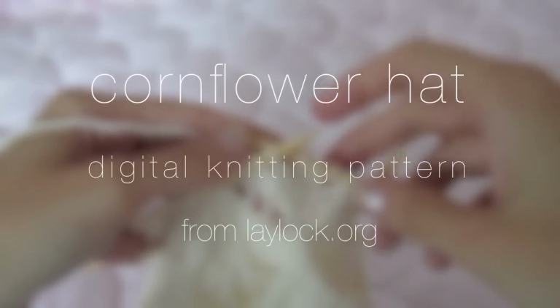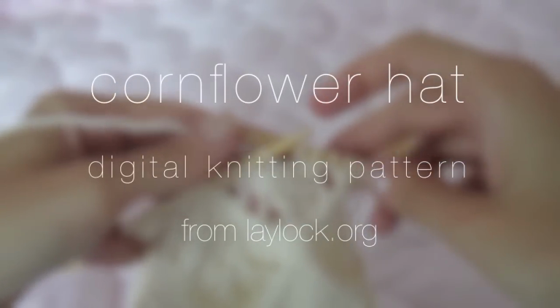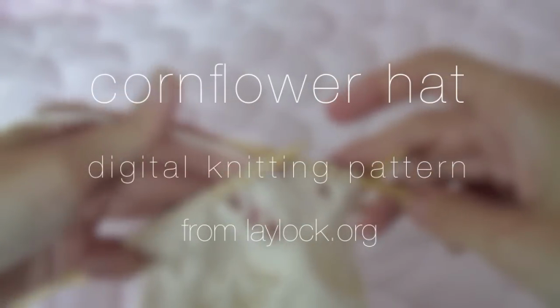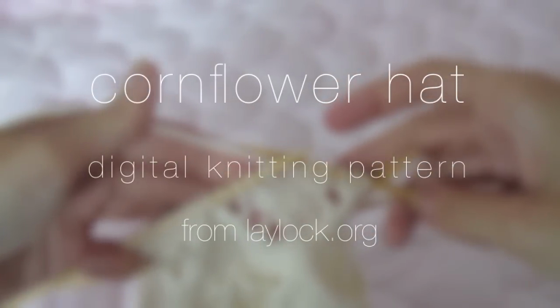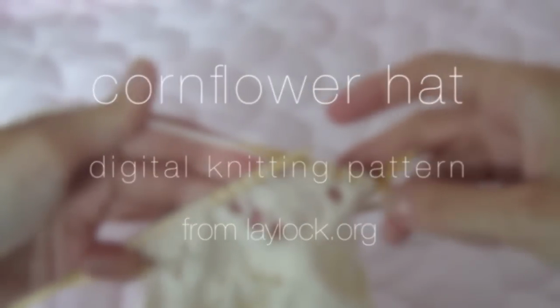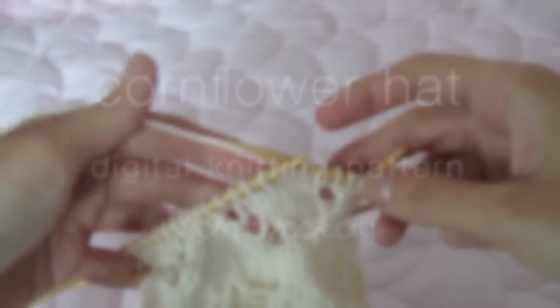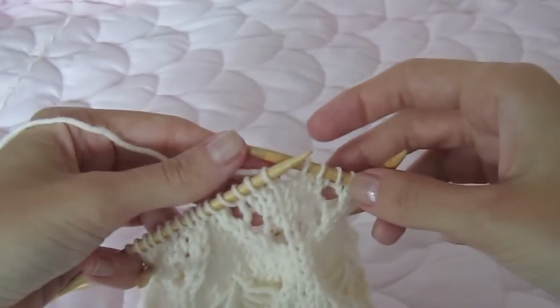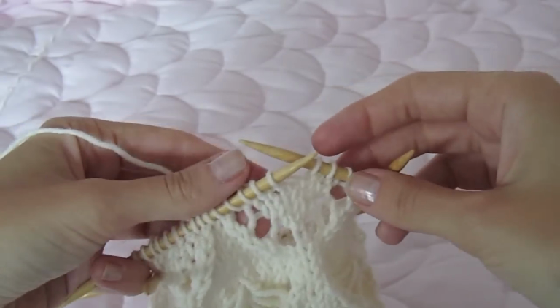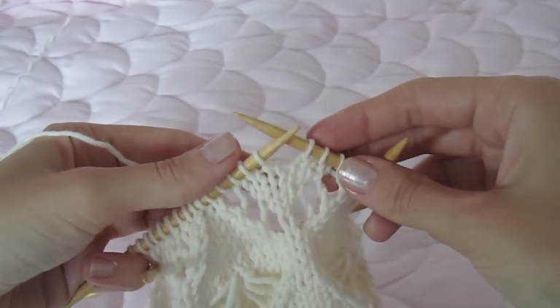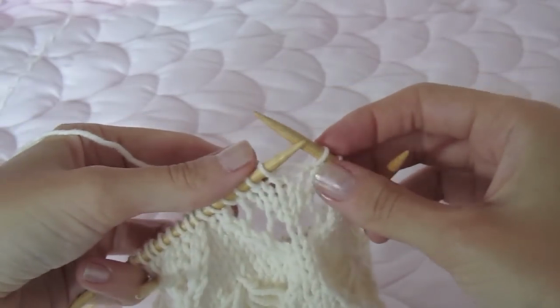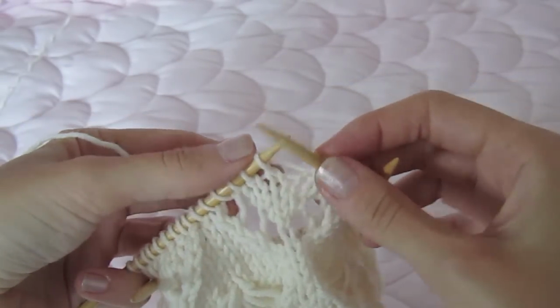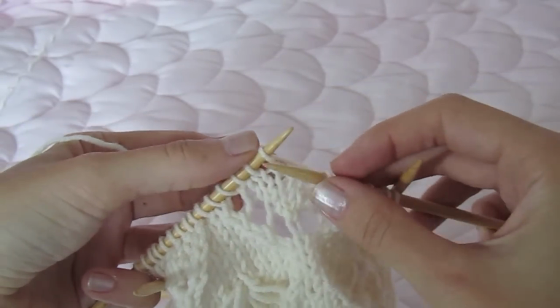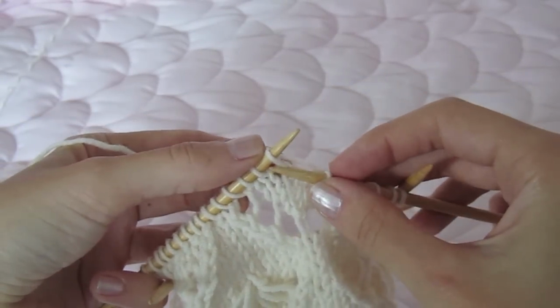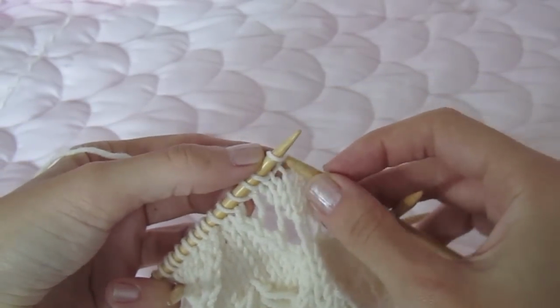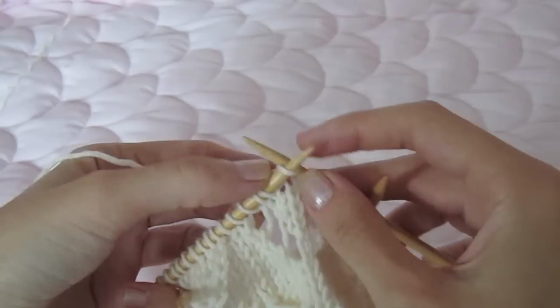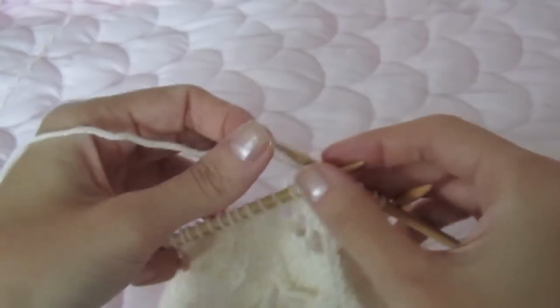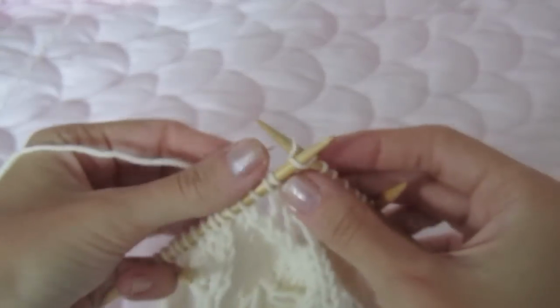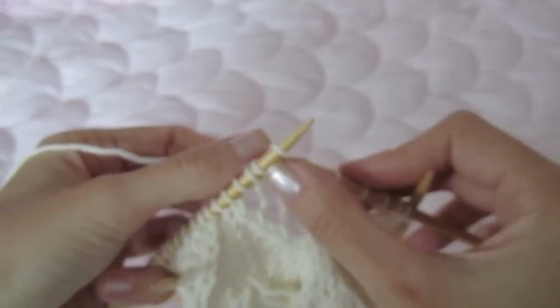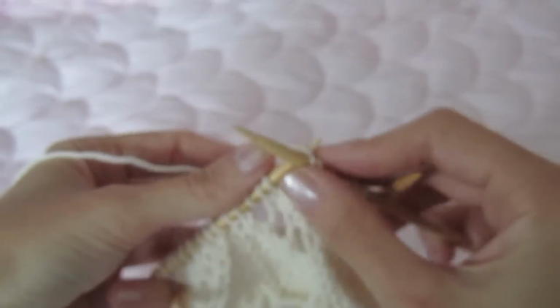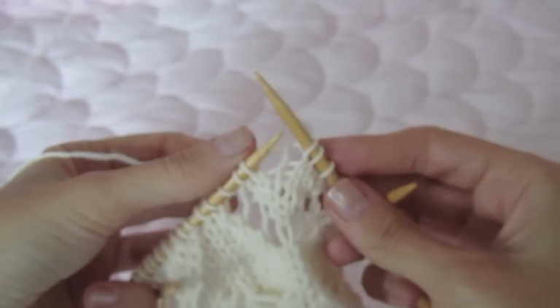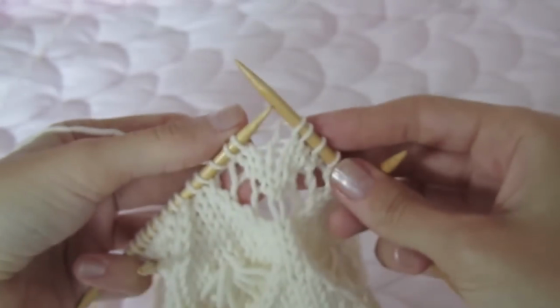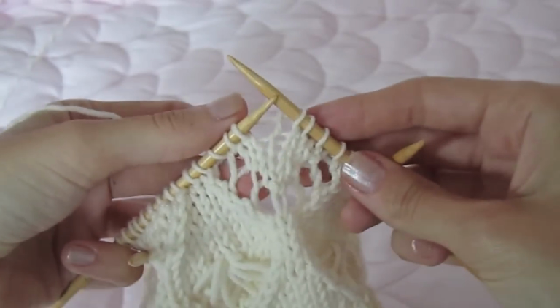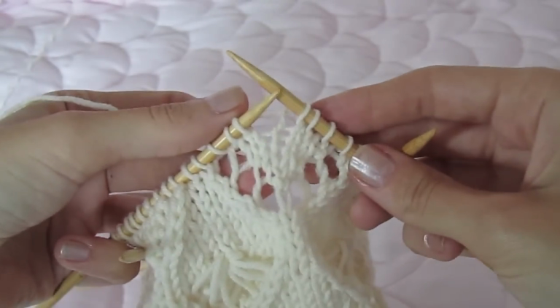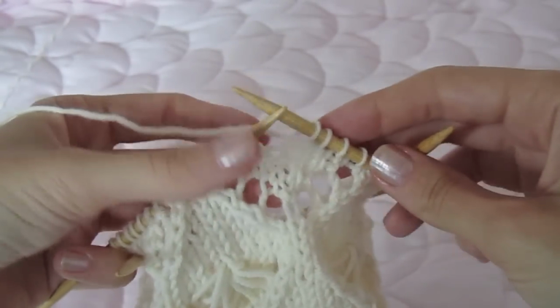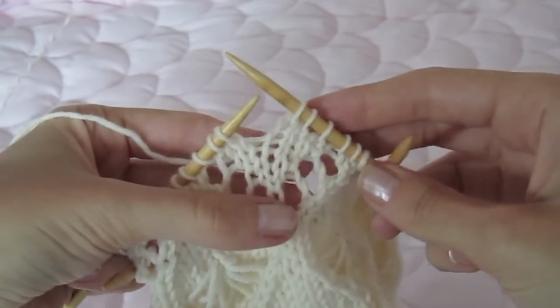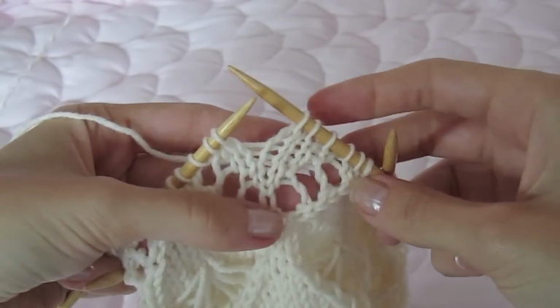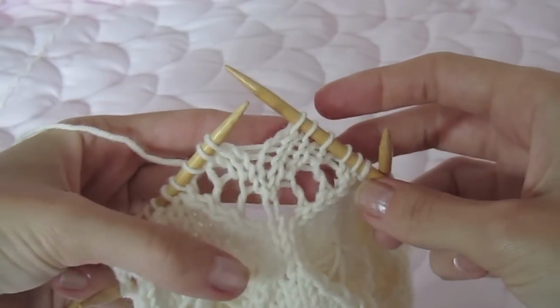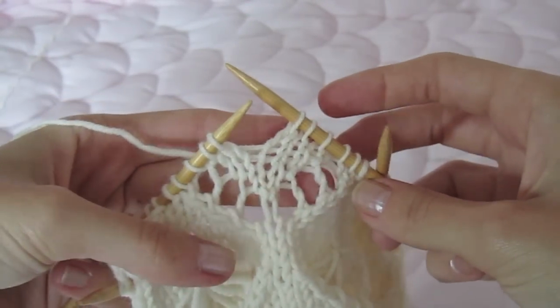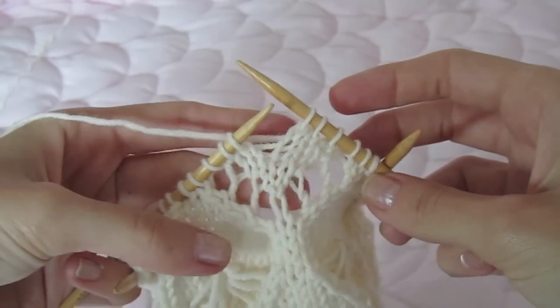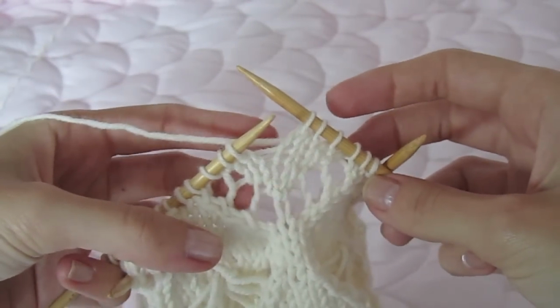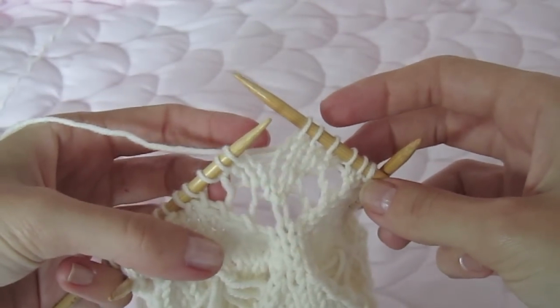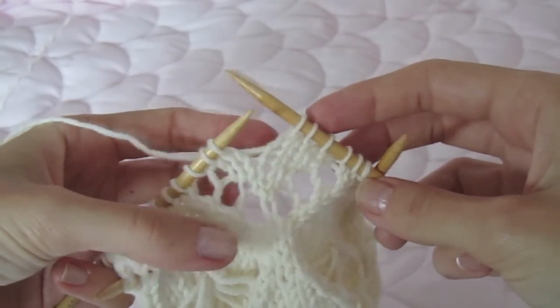Here's how to work this special stitch in the cornflower hat. The instructions tell you to knit one stitch and then to pick up a loop in each of the yarn overs.